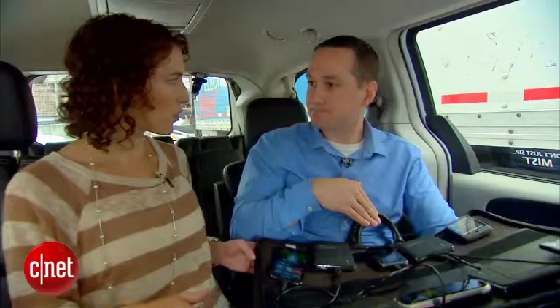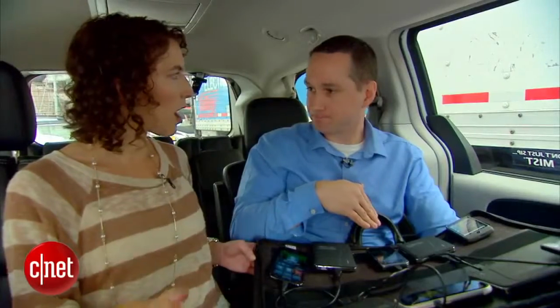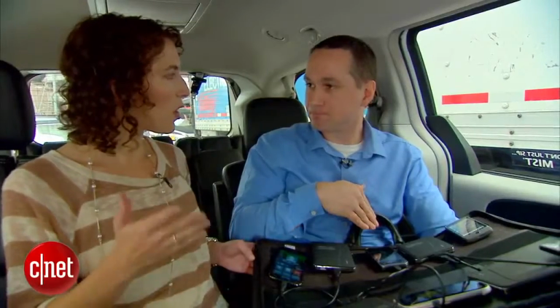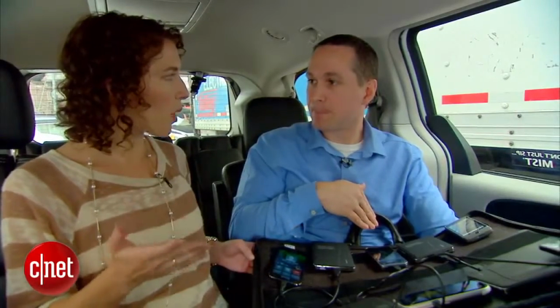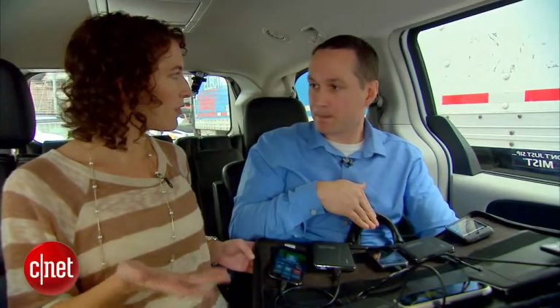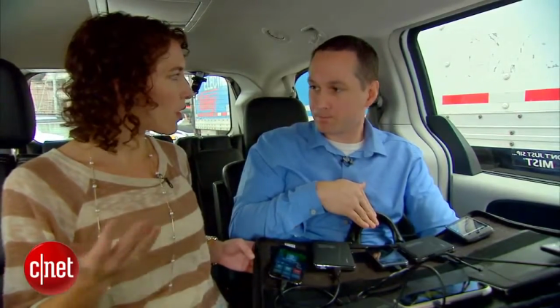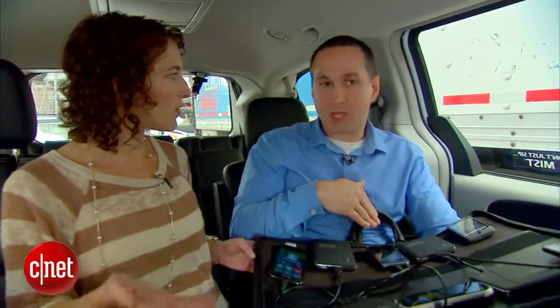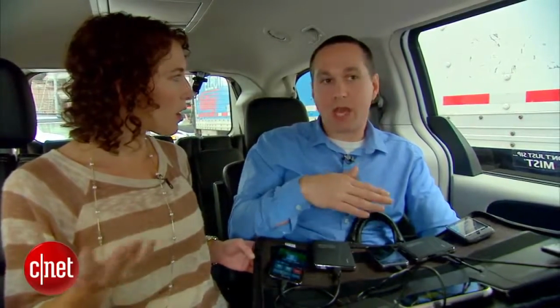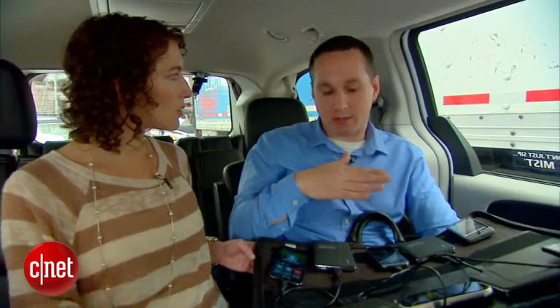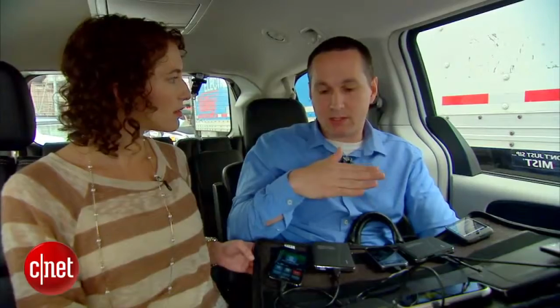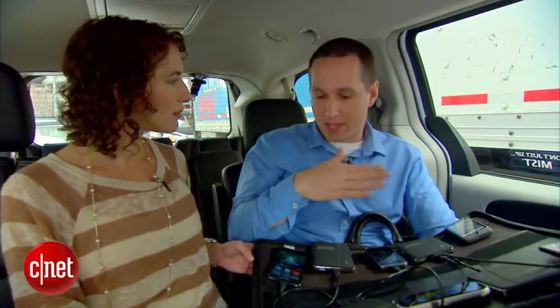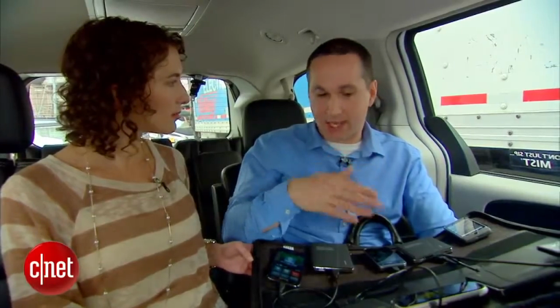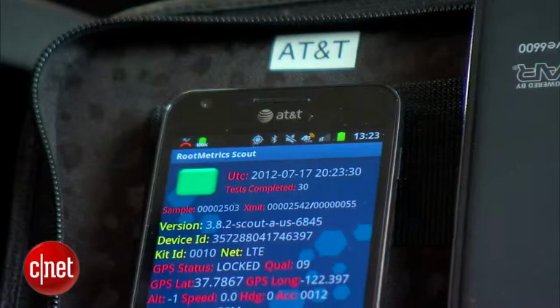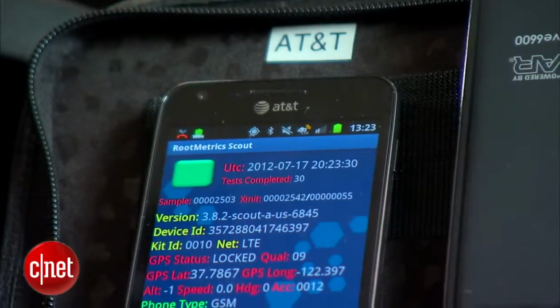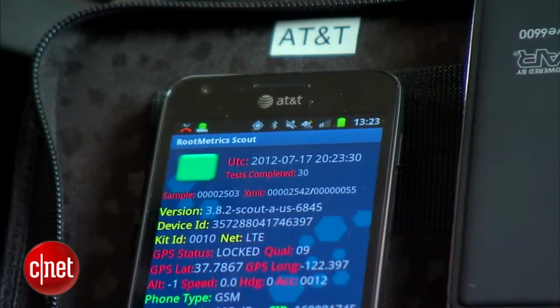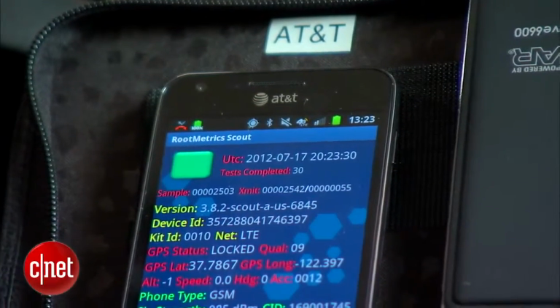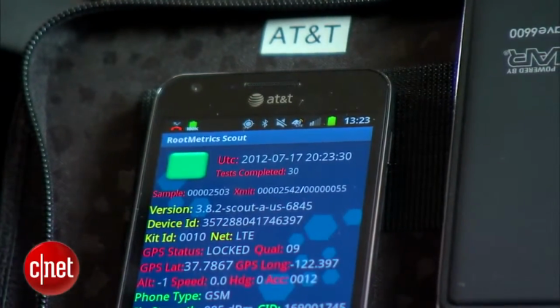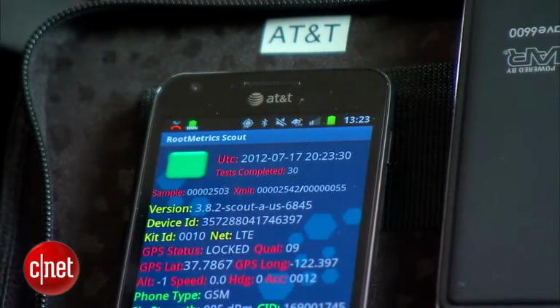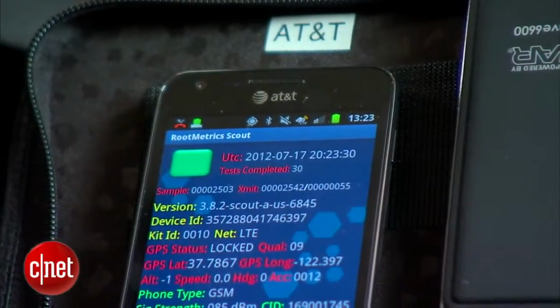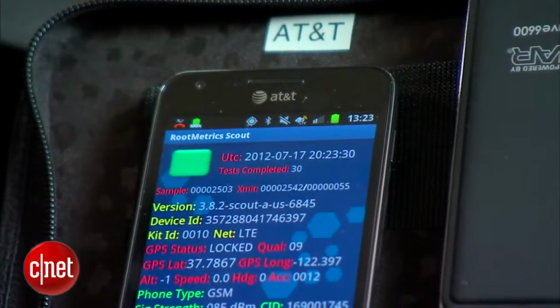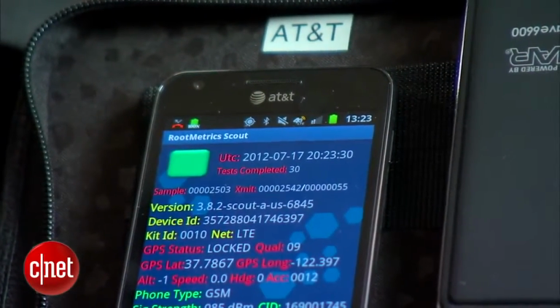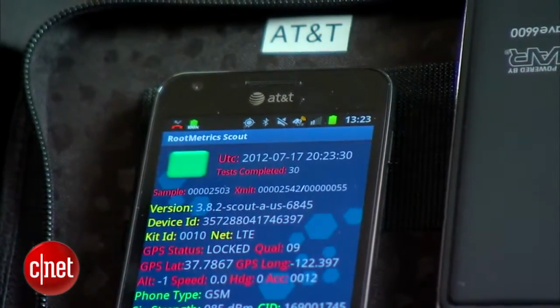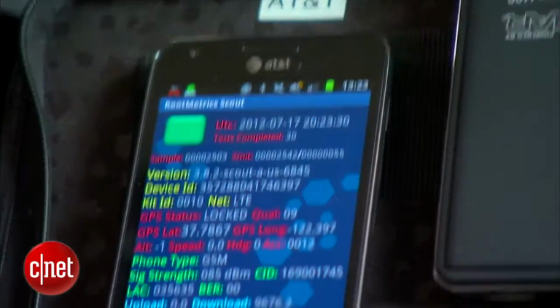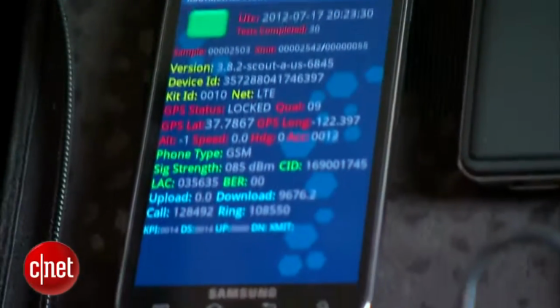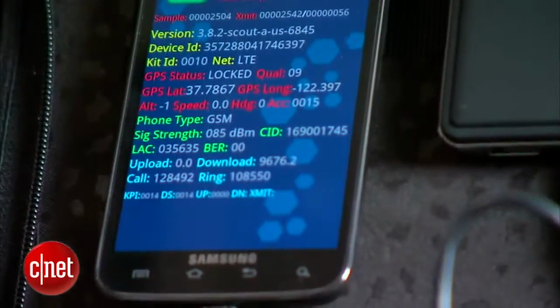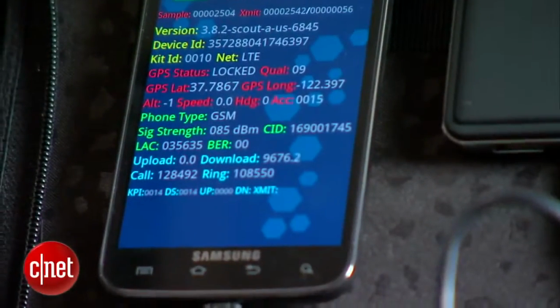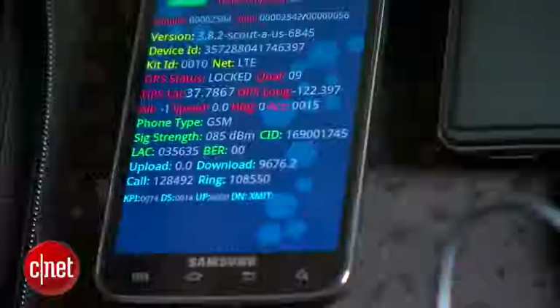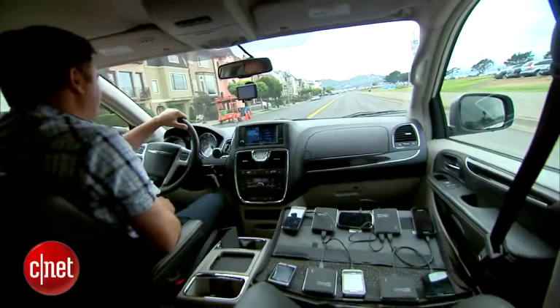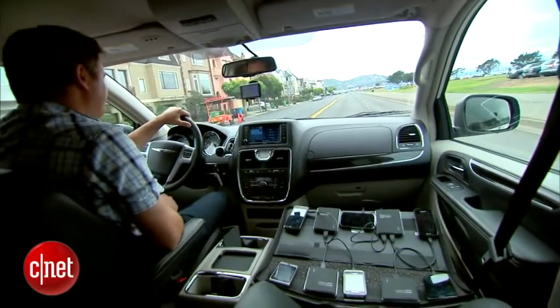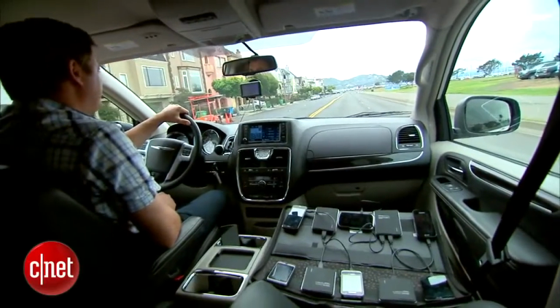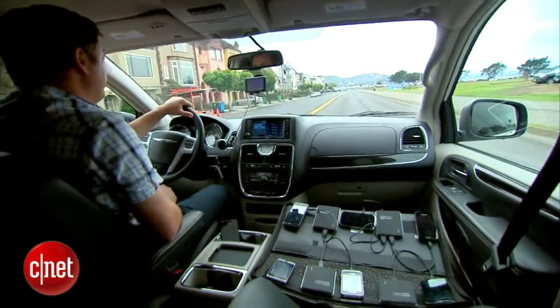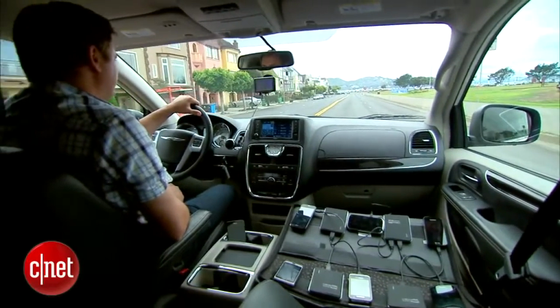So they're gonna upload what — photos, videos? Yeah, exactly. So every five minutes we will run through signal strength, data uploads and download speeds, and text performance.